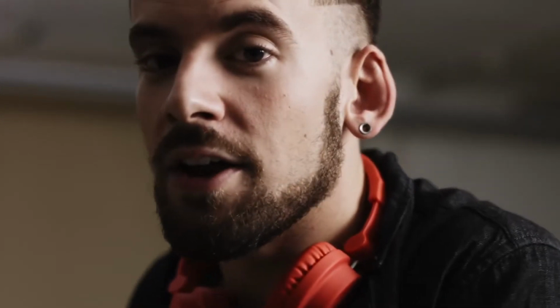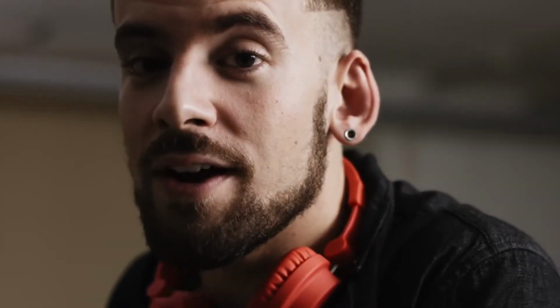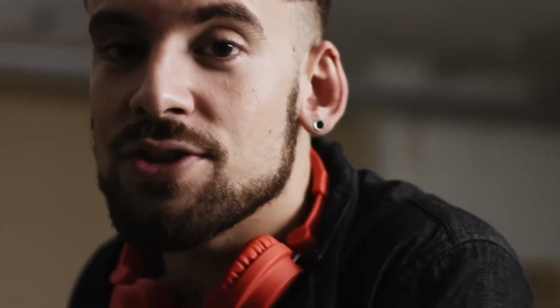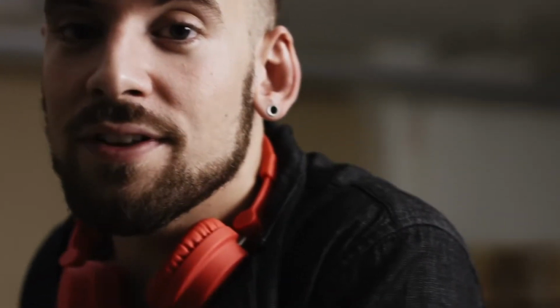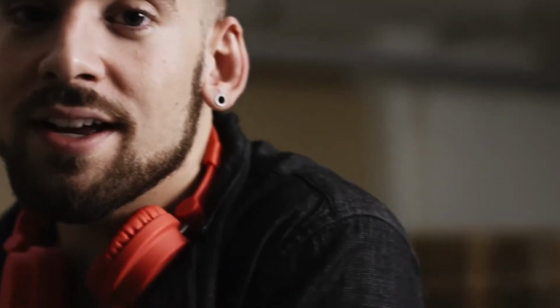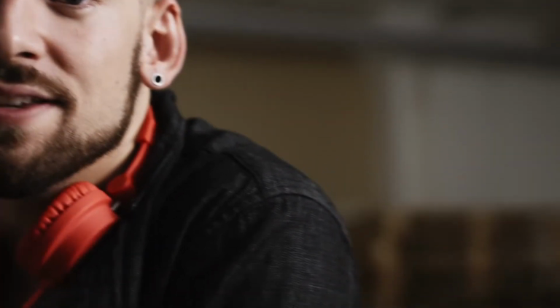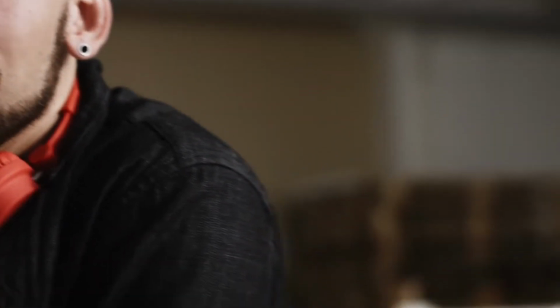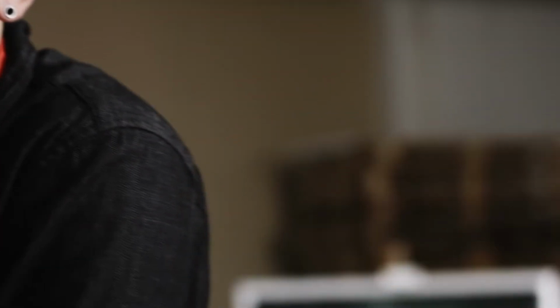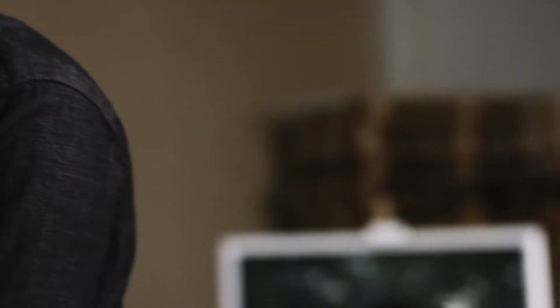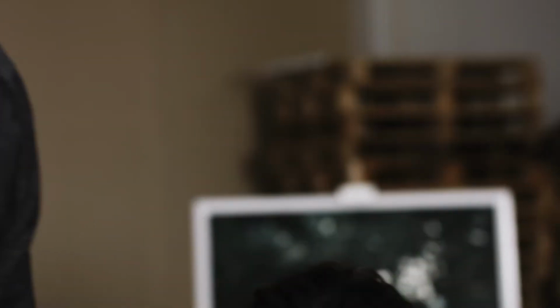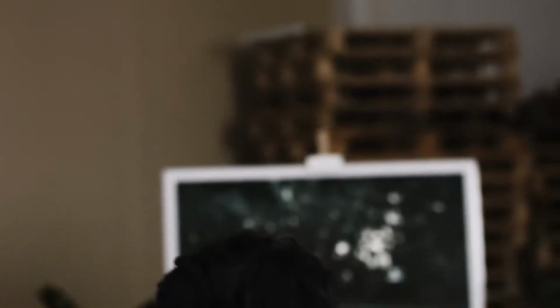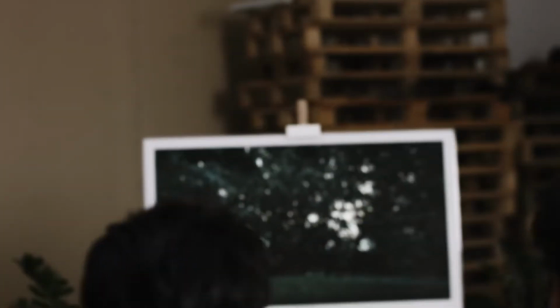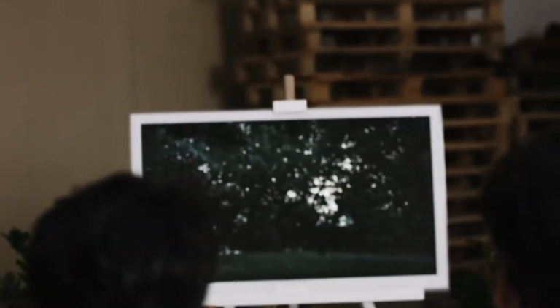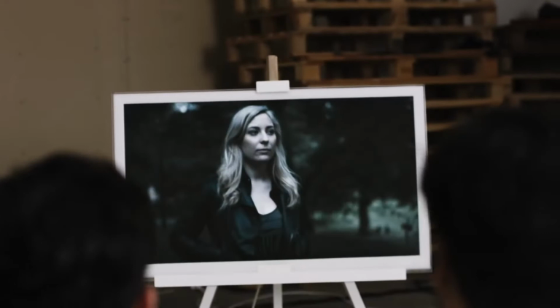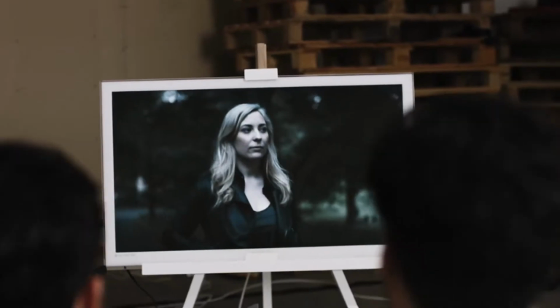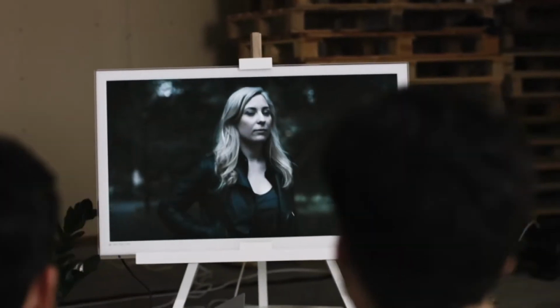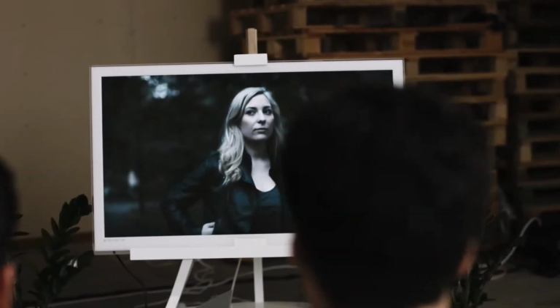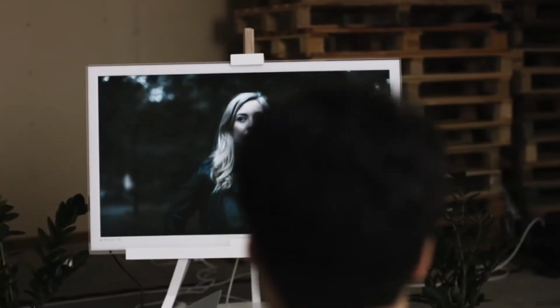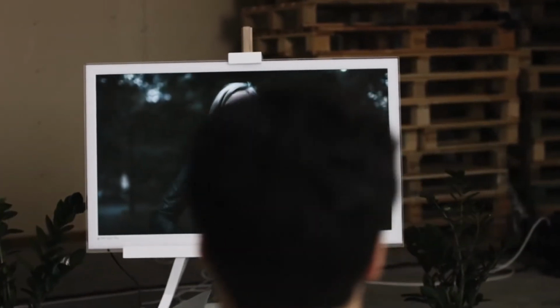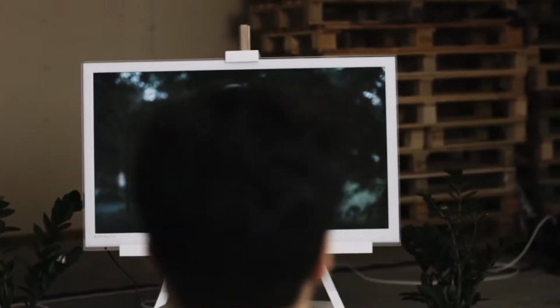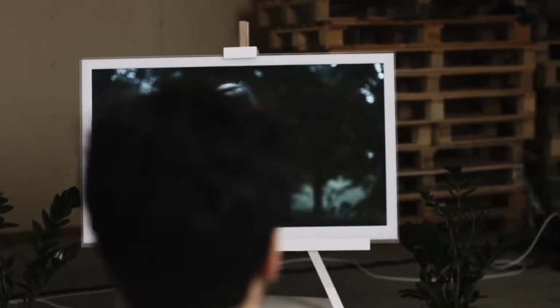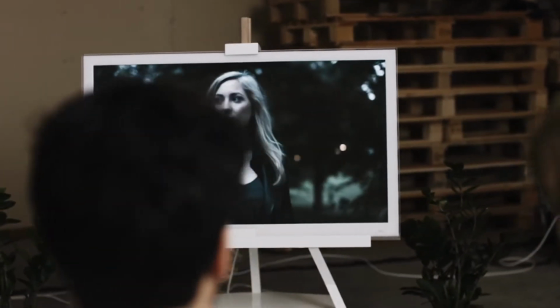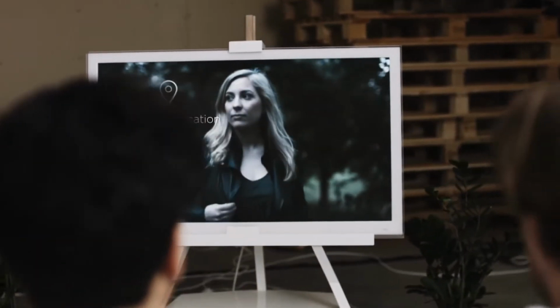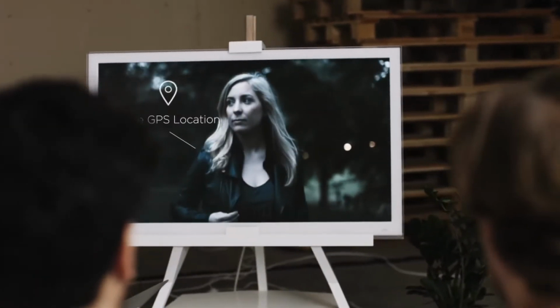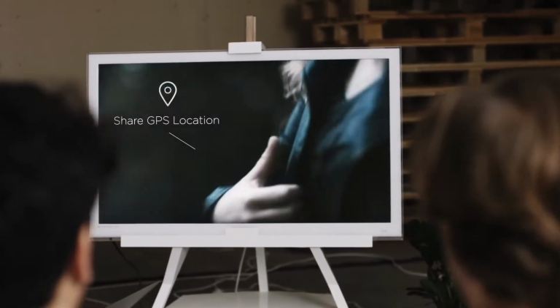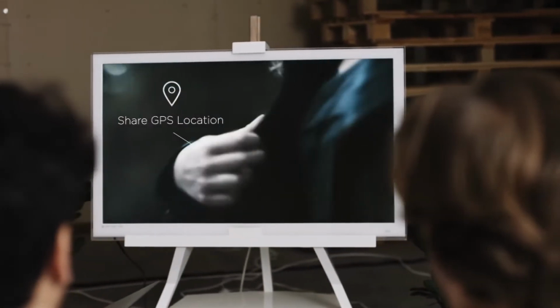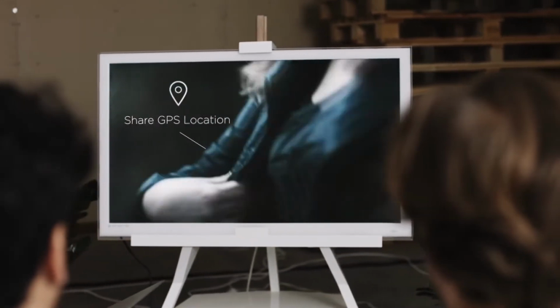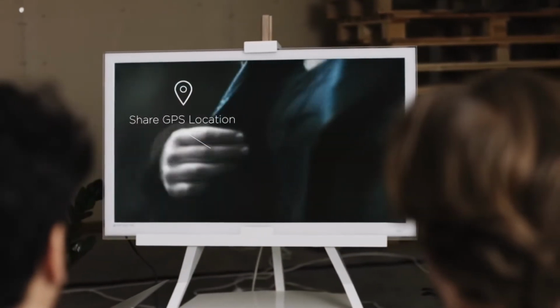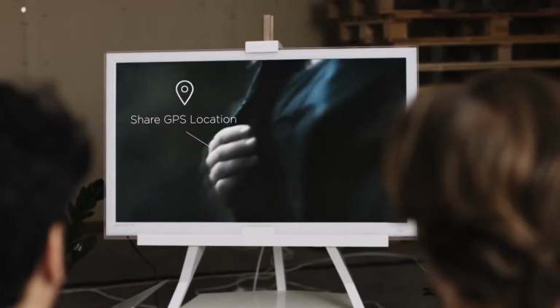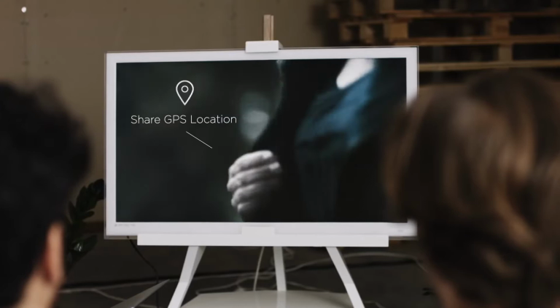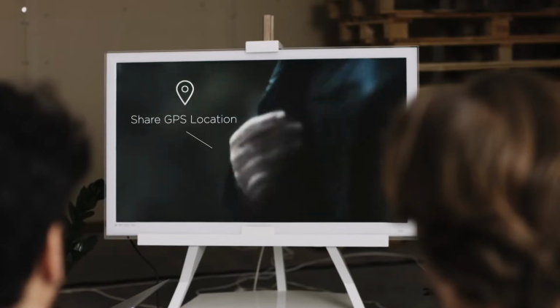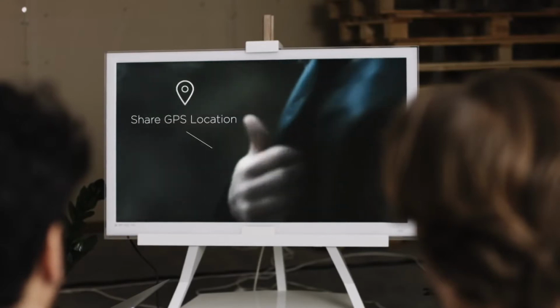Another great feature of Flick is that it can be used as a safety device. With just a push of a button, you can send live updates of your location or even a distress signal to your family and friends.